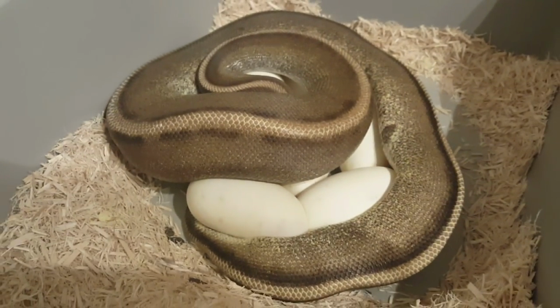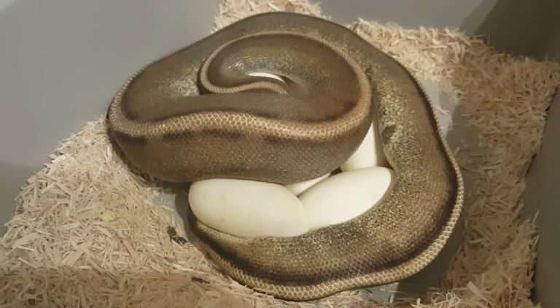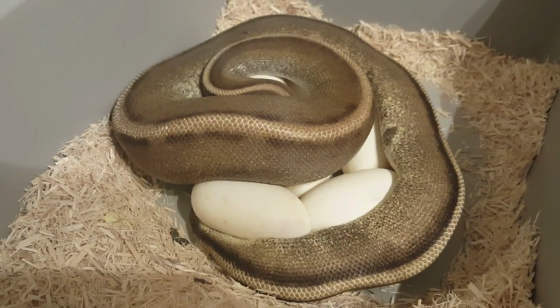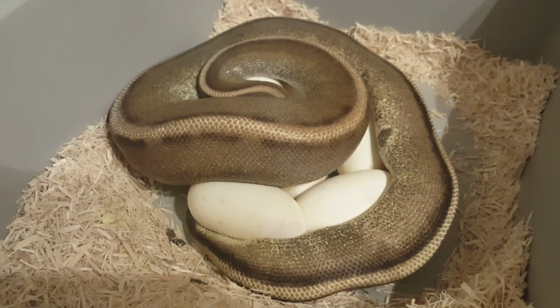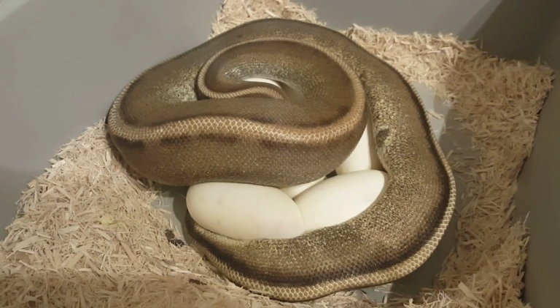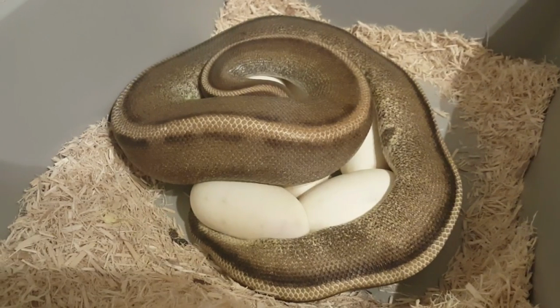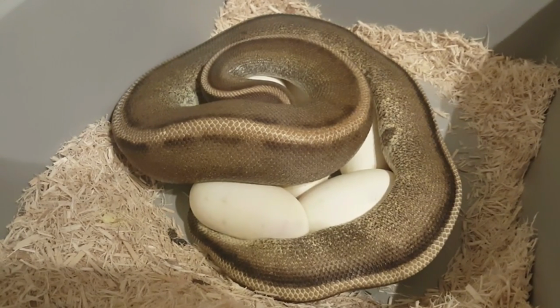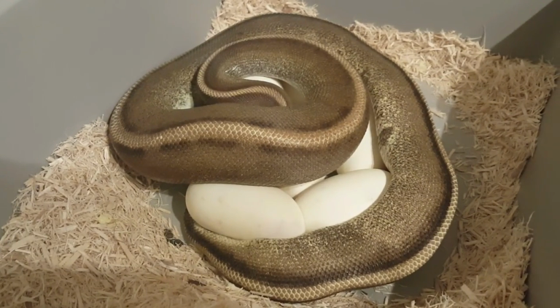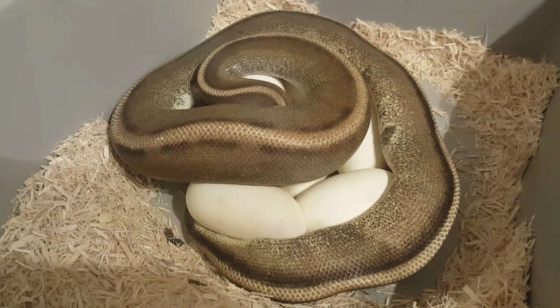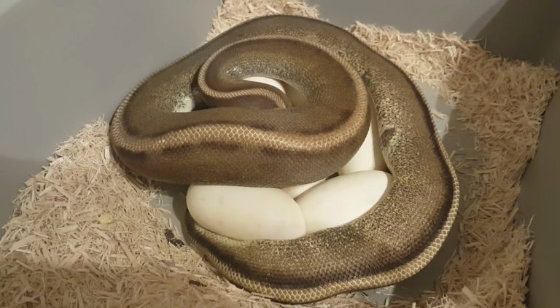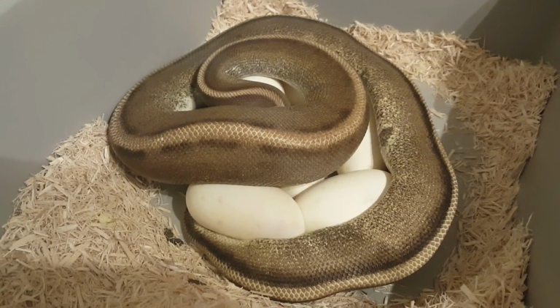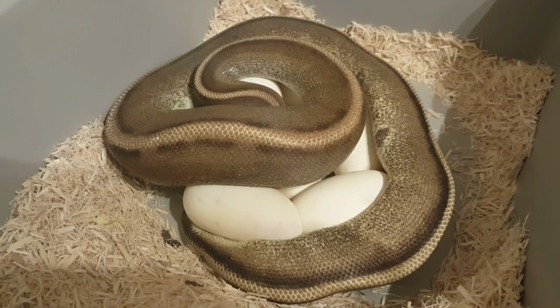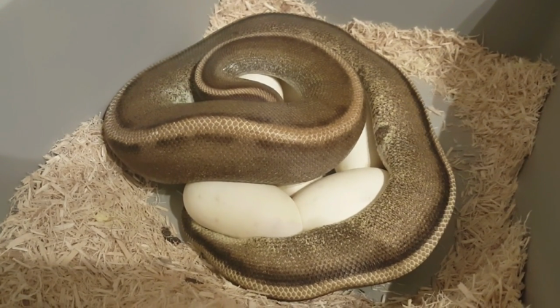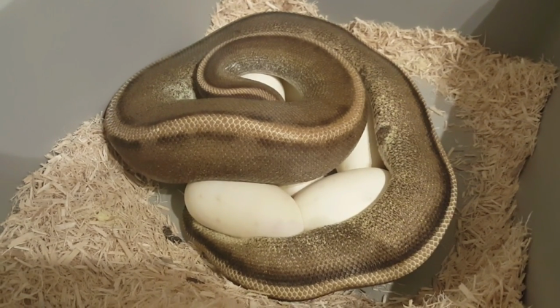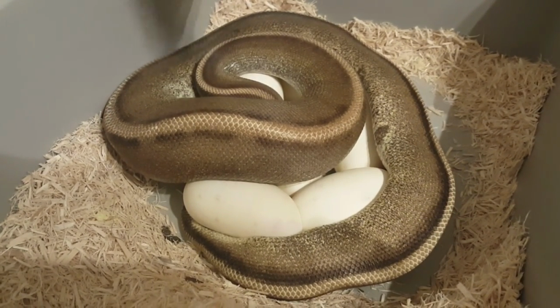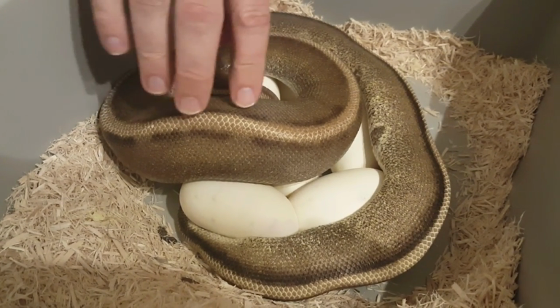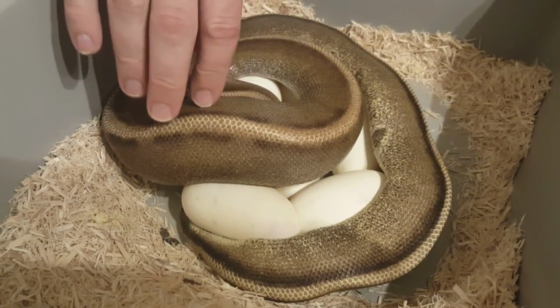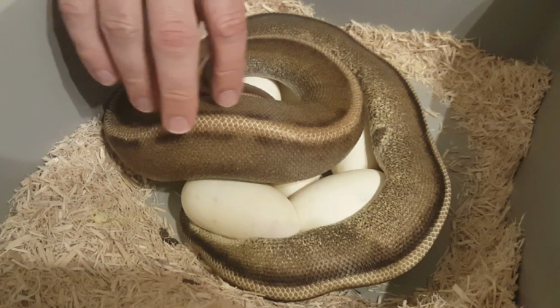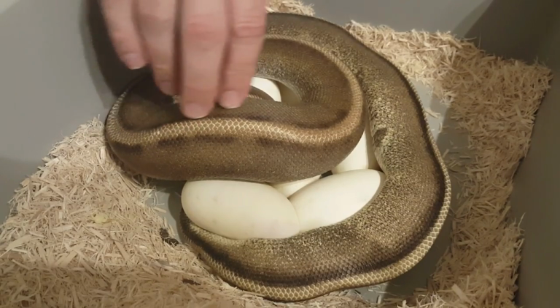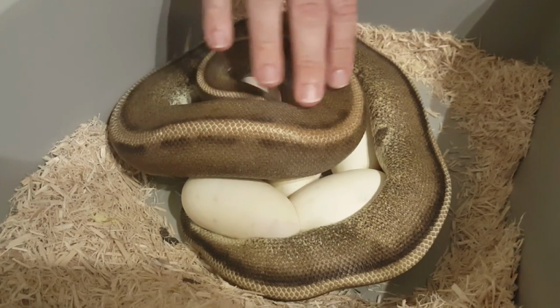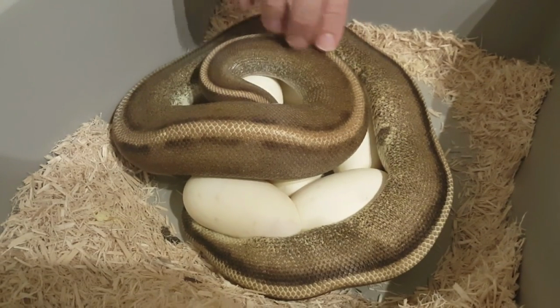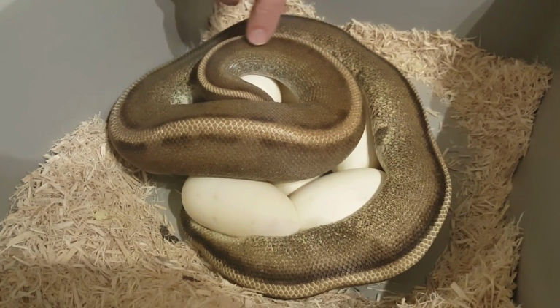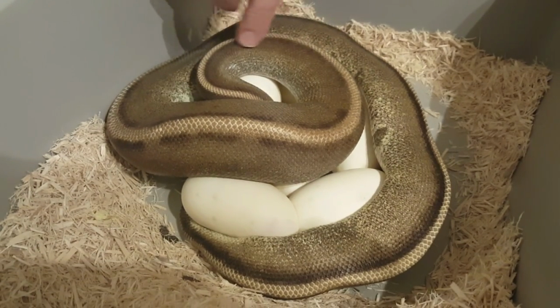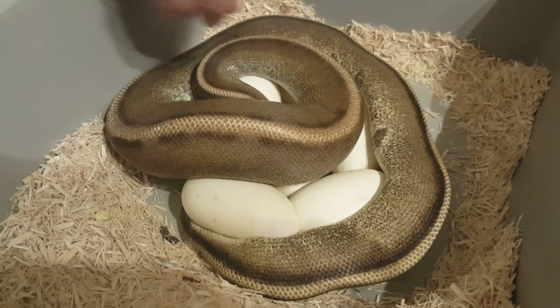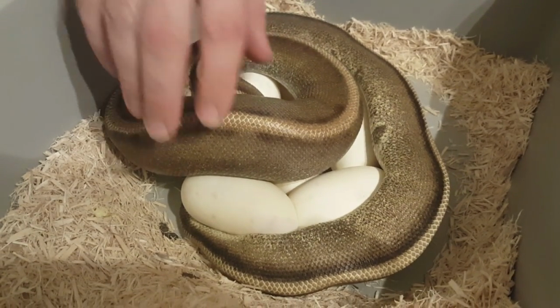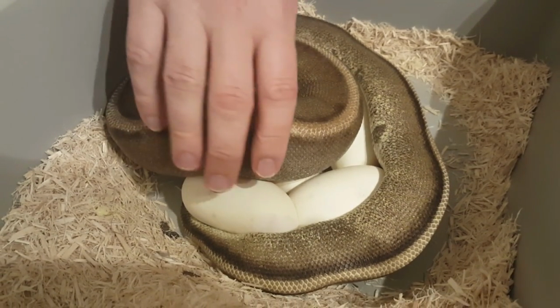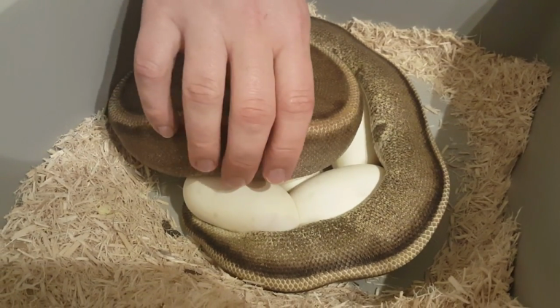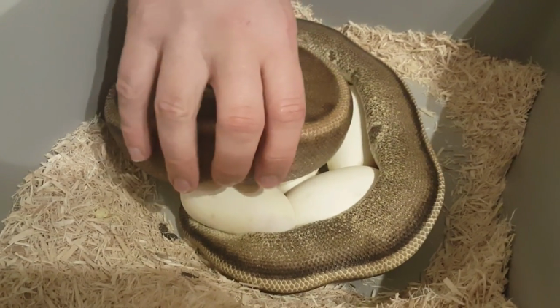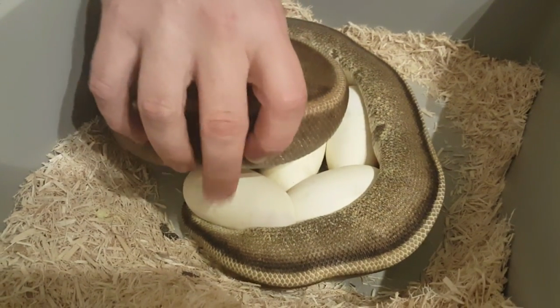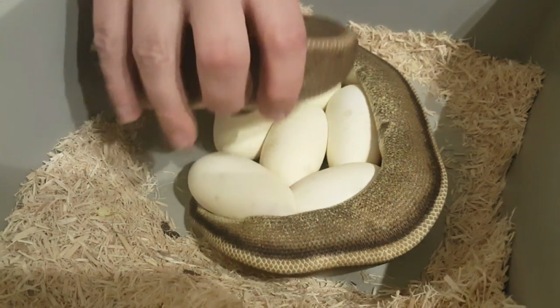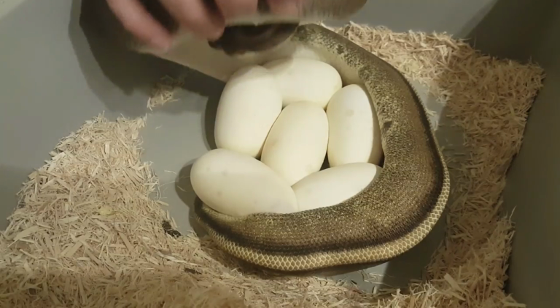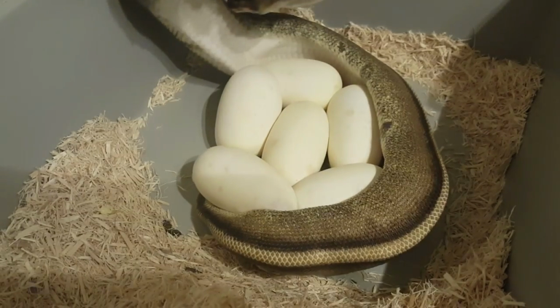Hey everybody, this is Jim and Crystal of Serpentine Dream. Welcome back to another video. We've got our 11th clutch here — Genetic Stripe Girl to a Clown. It's a double recessive clutch.